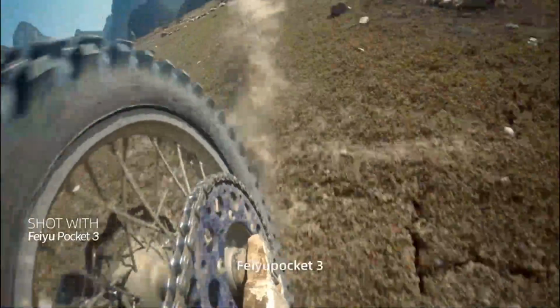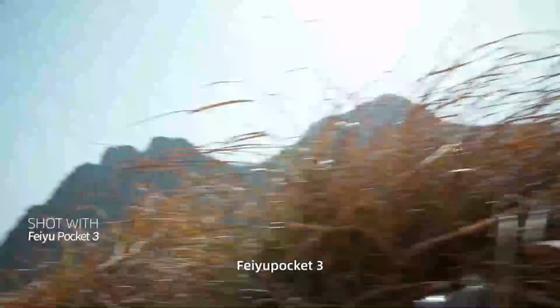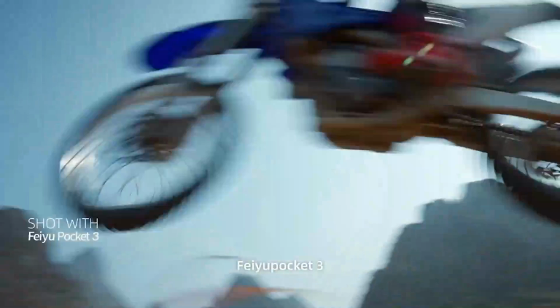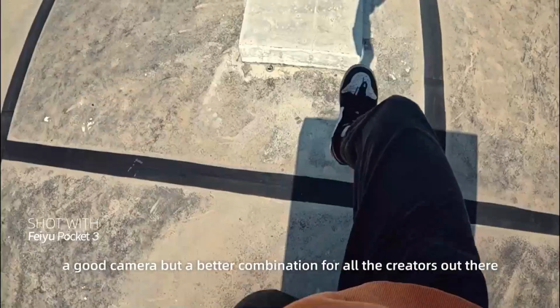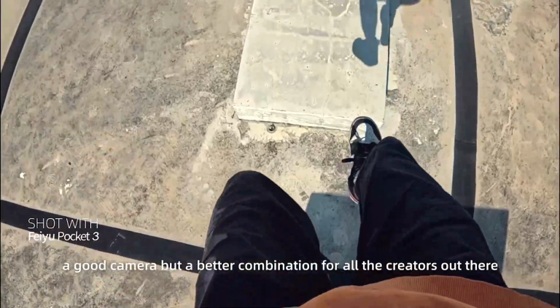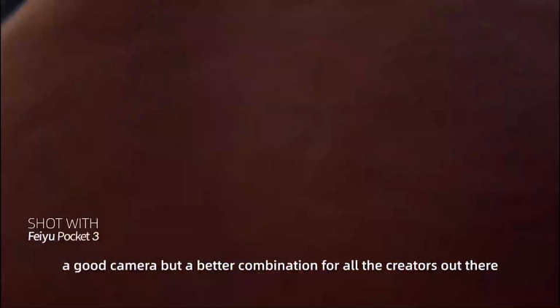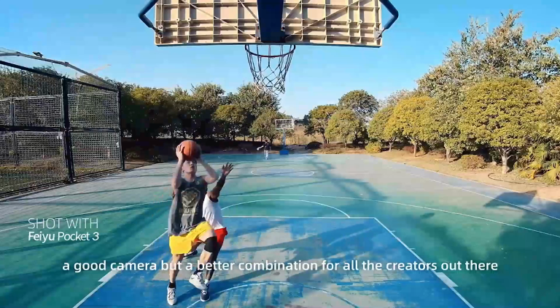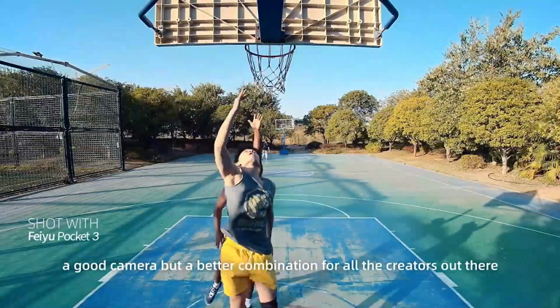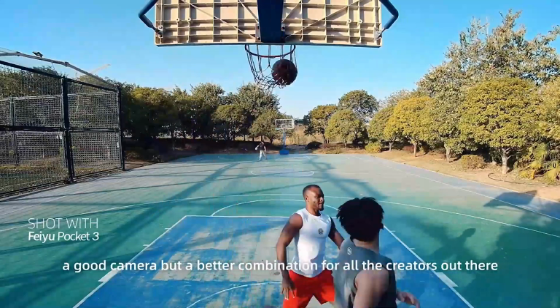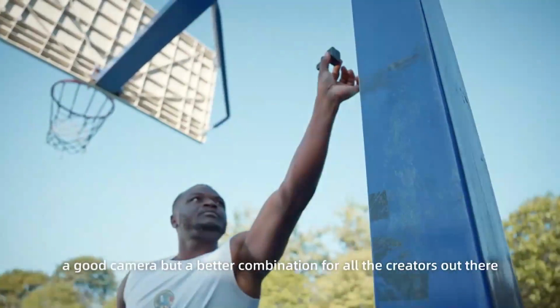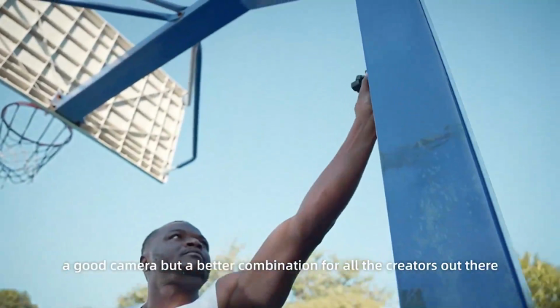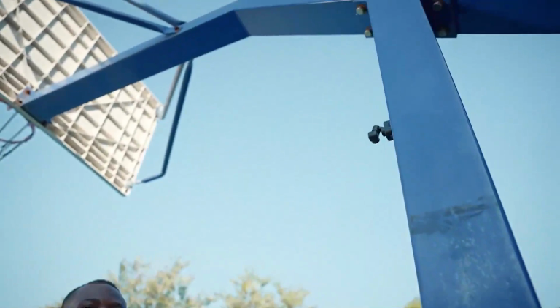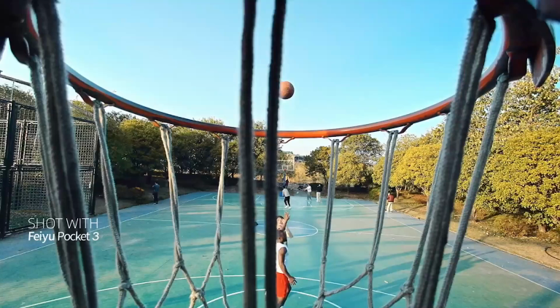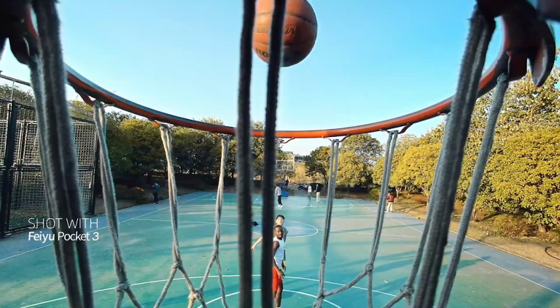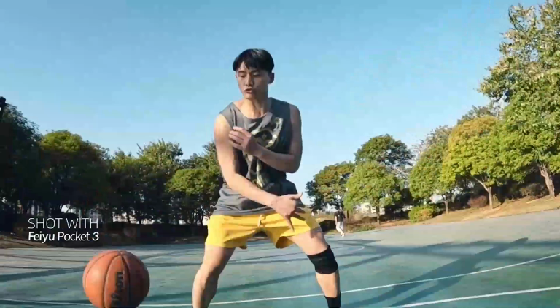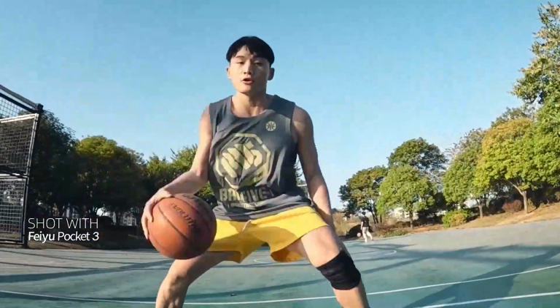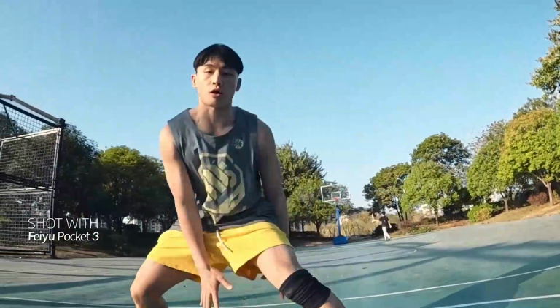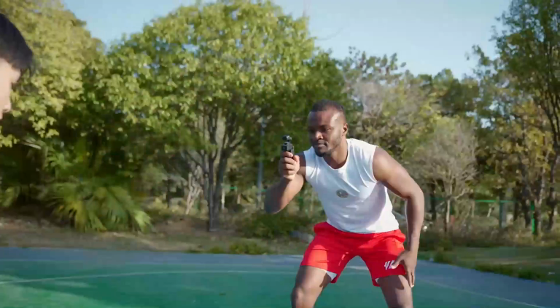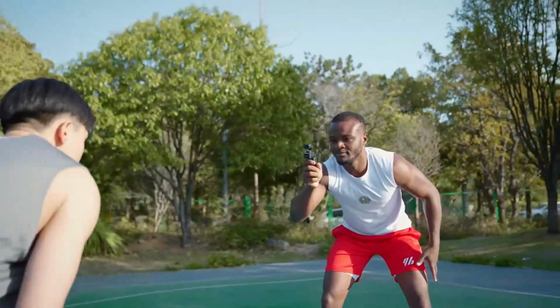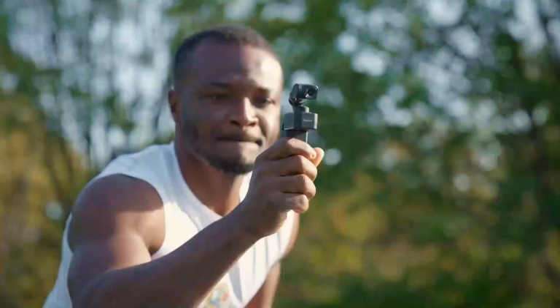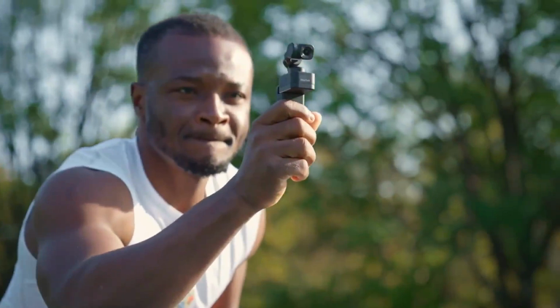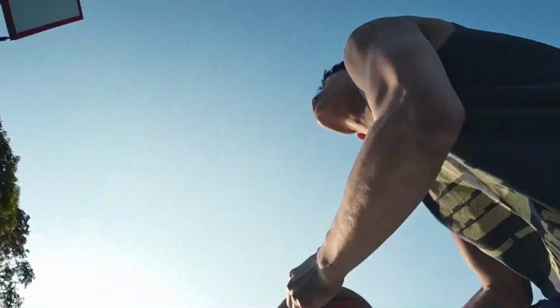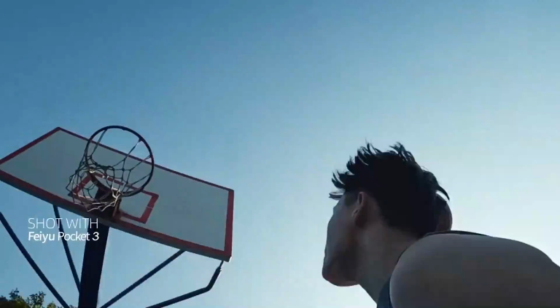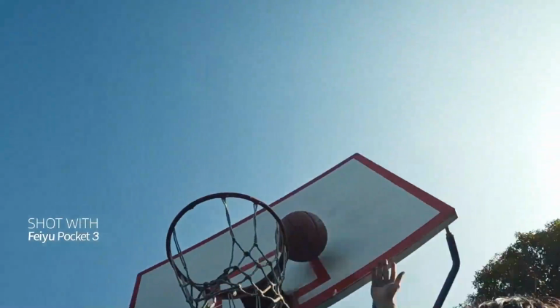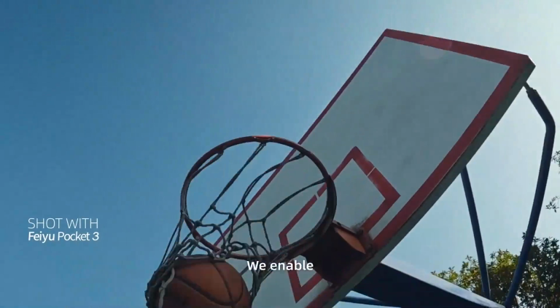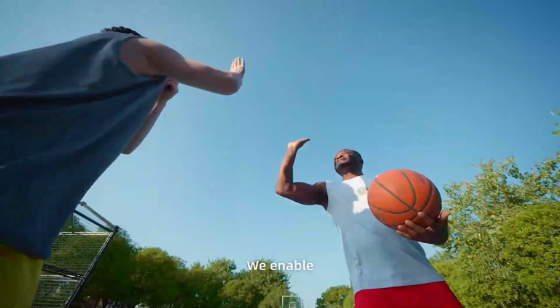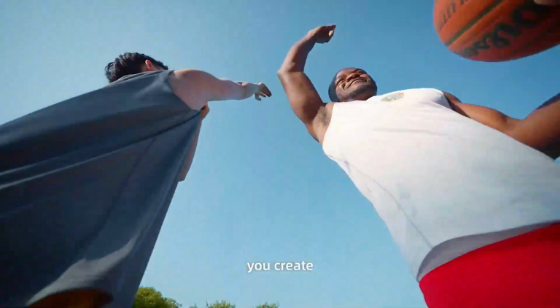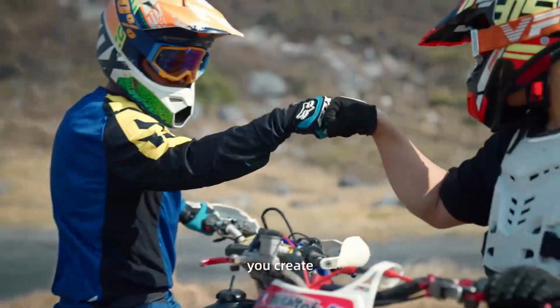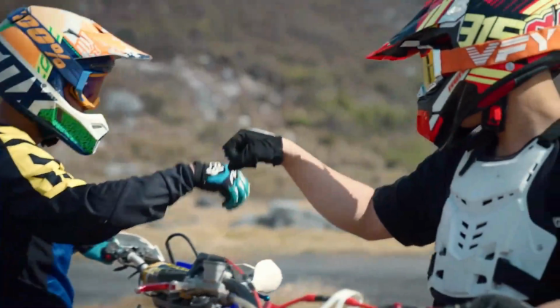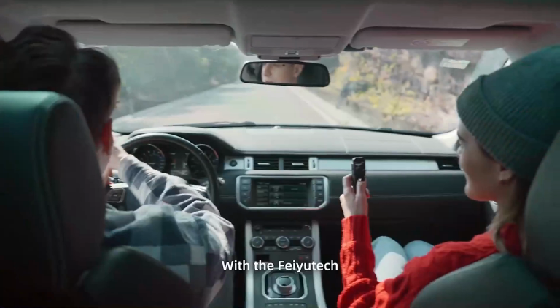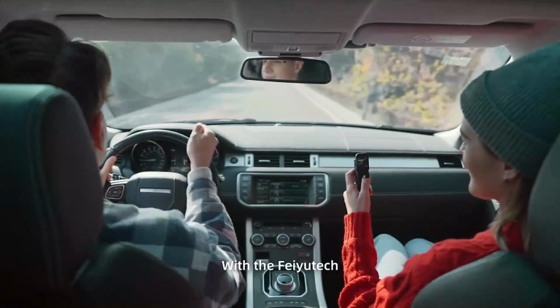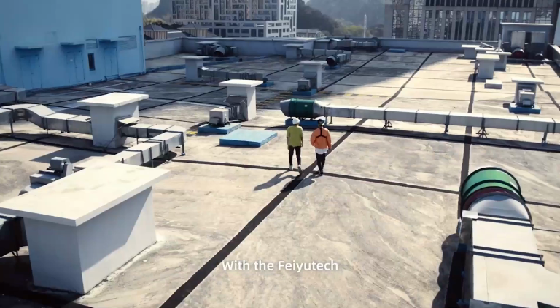Feiyu Pocket 3 — a good camera, but a better combination for all the creators out there. We enable, you create, with Feiyu Tech.